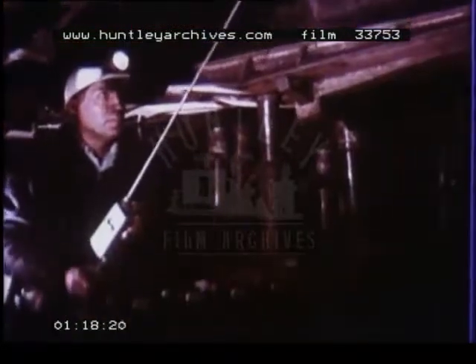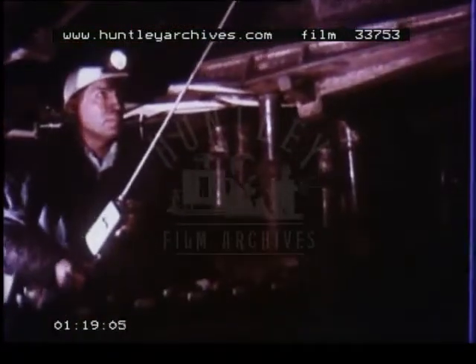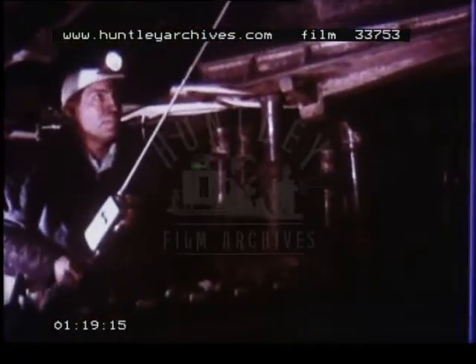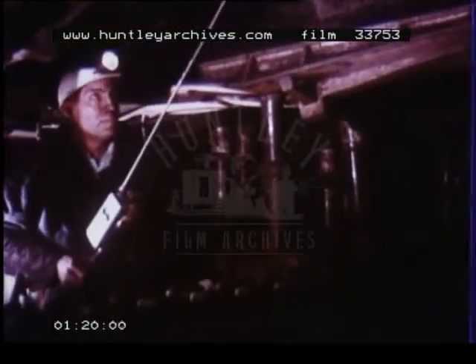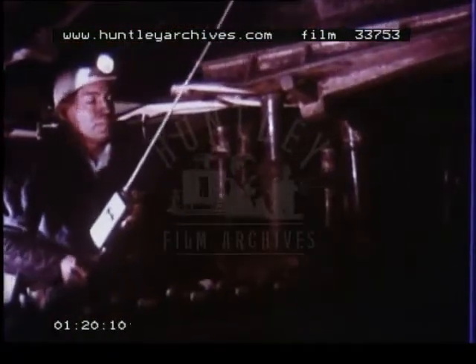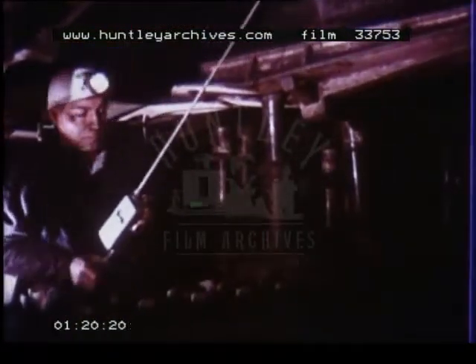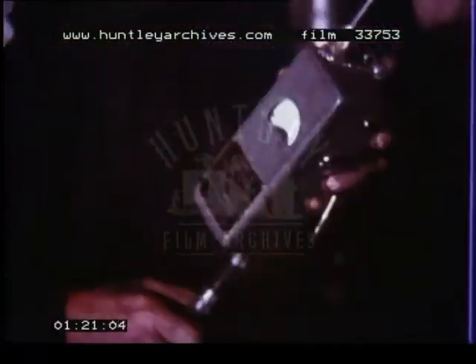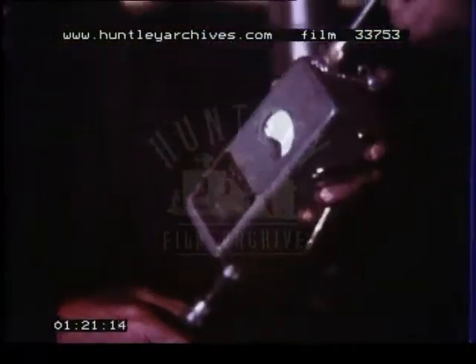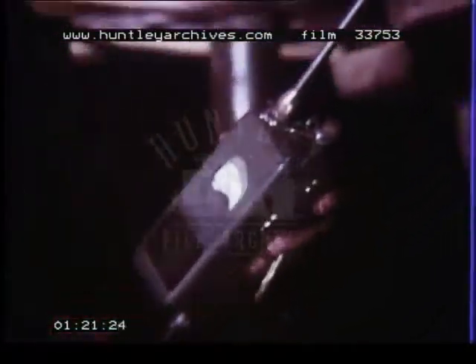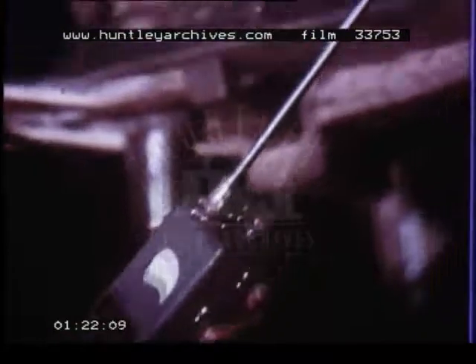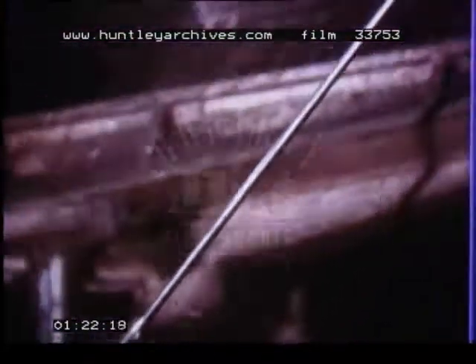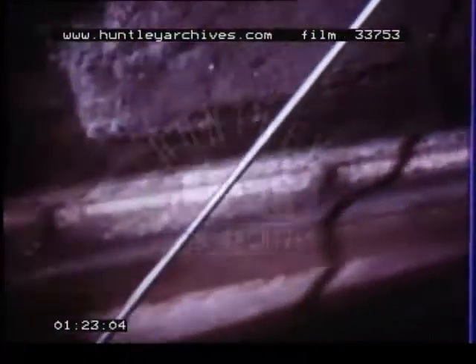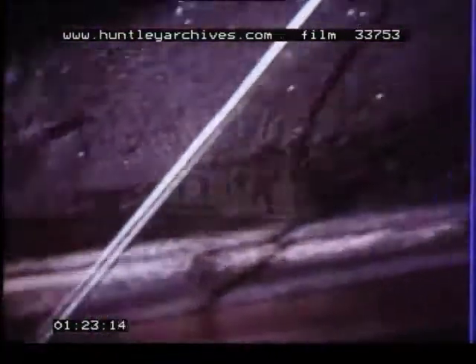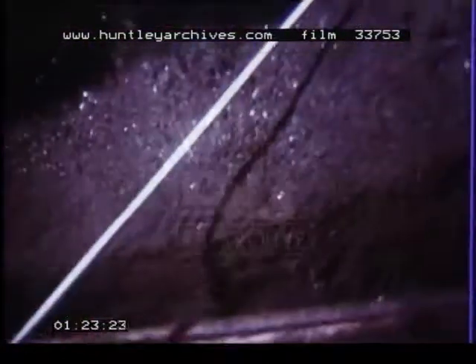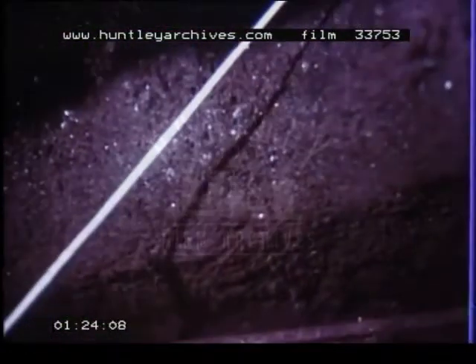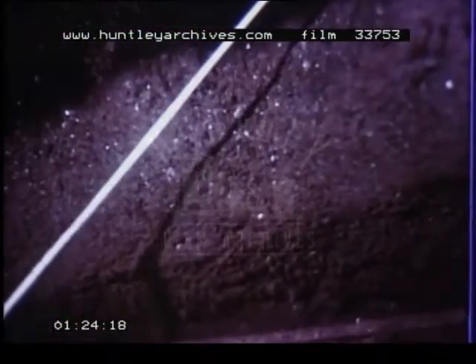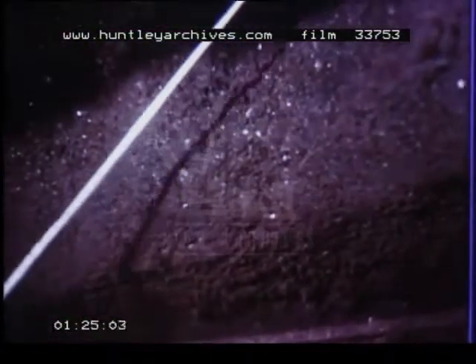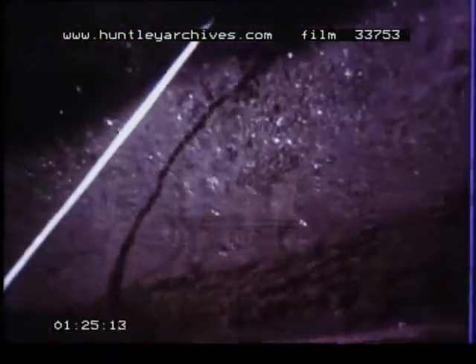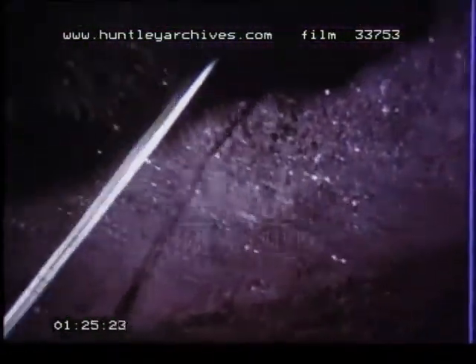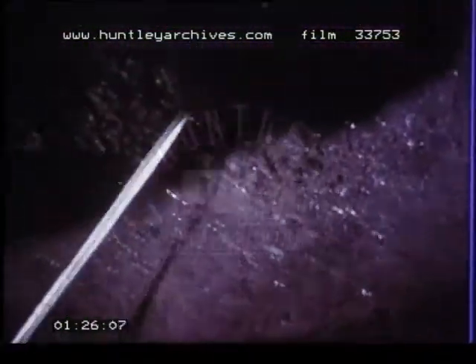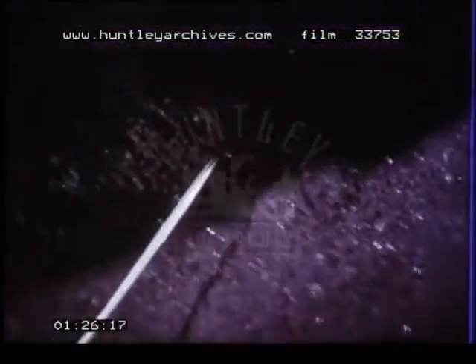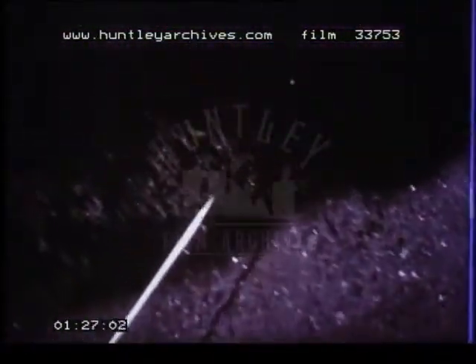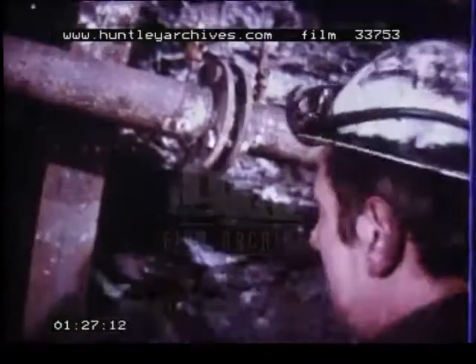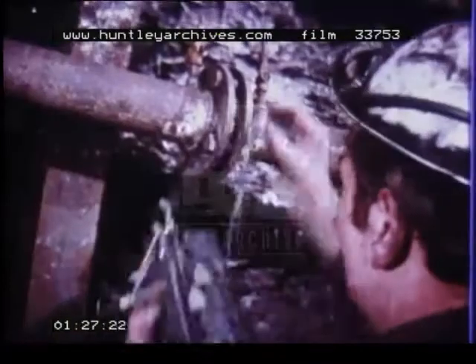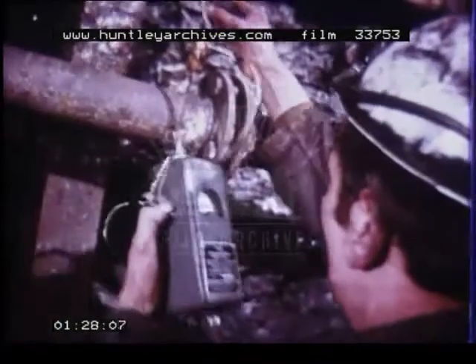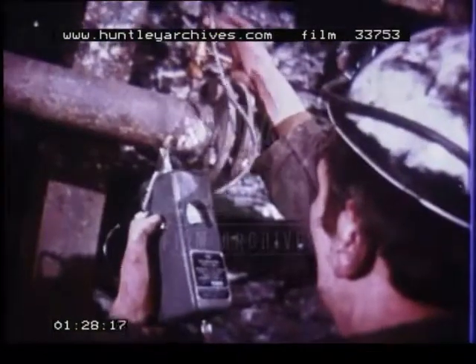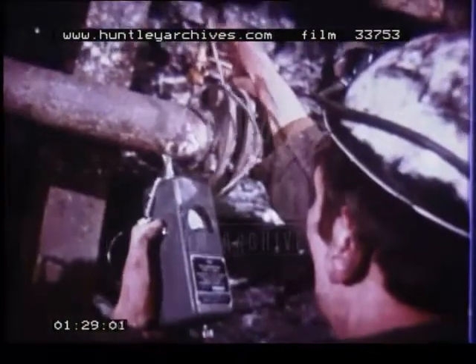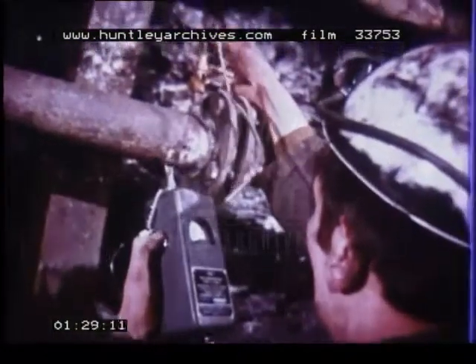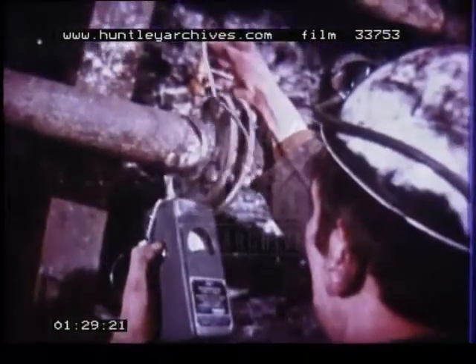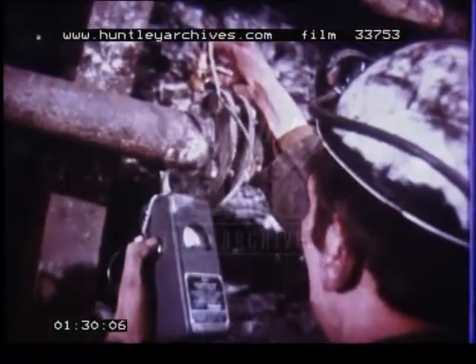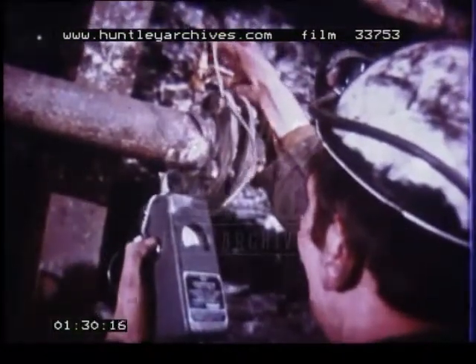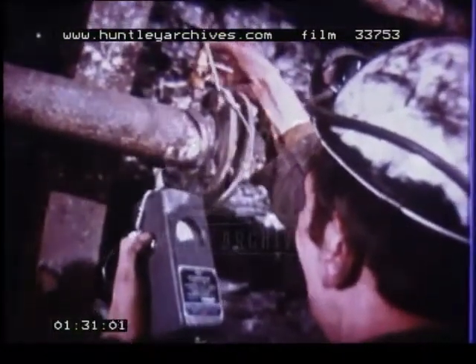Underground, the mine atmosphere has to be monitored continuously for the presence of methane. The gas has to be led away to the surface safely.